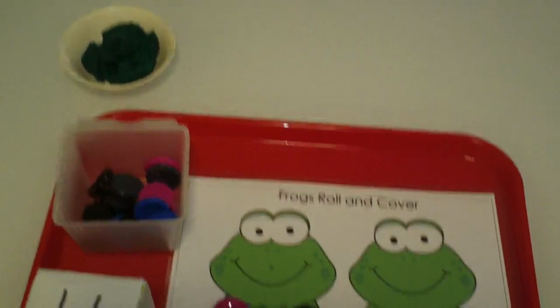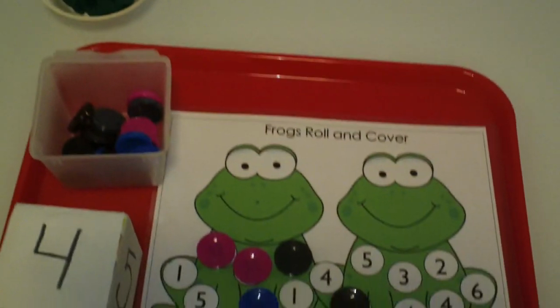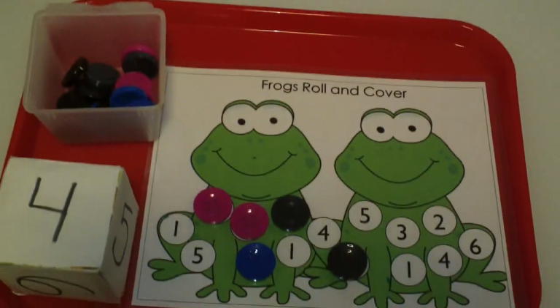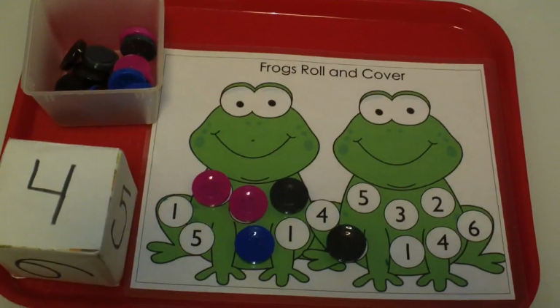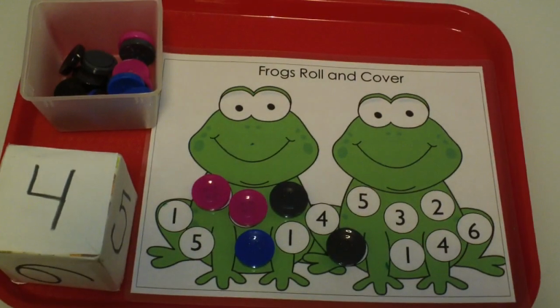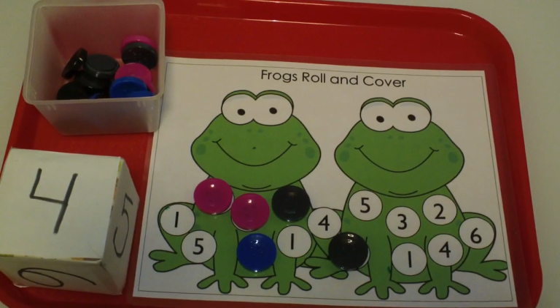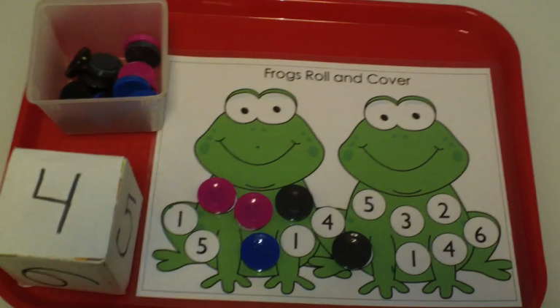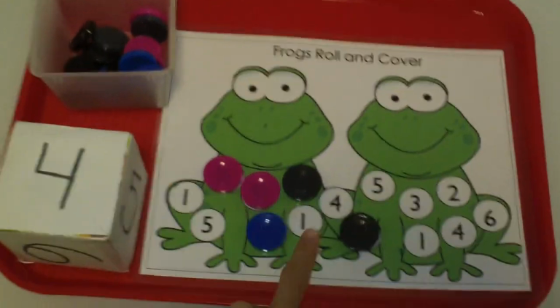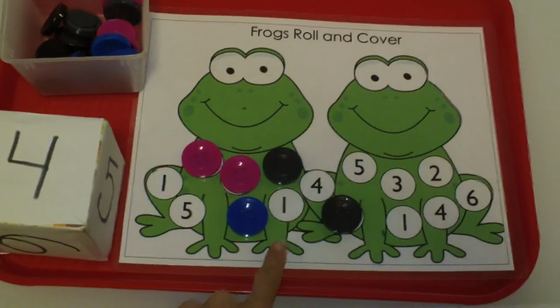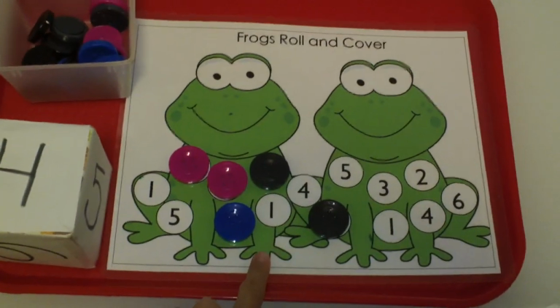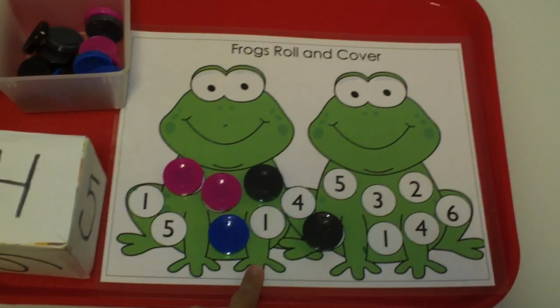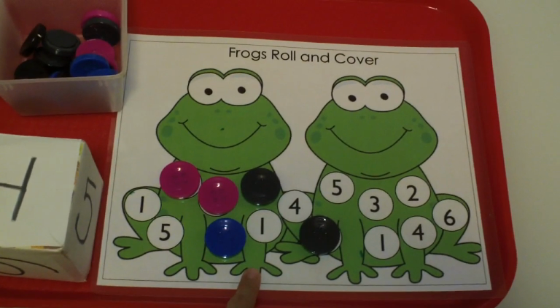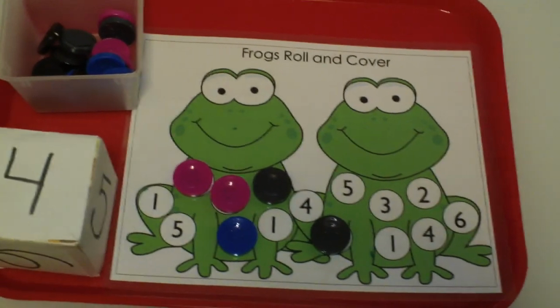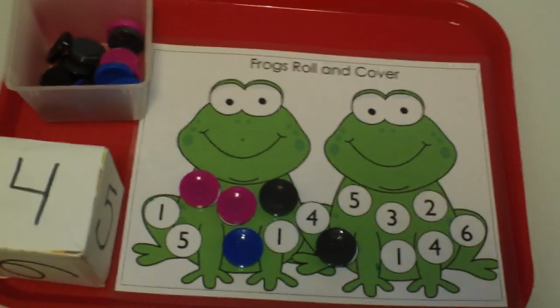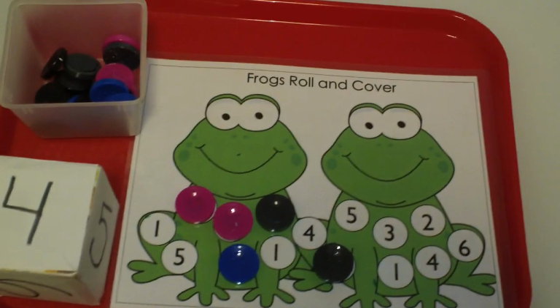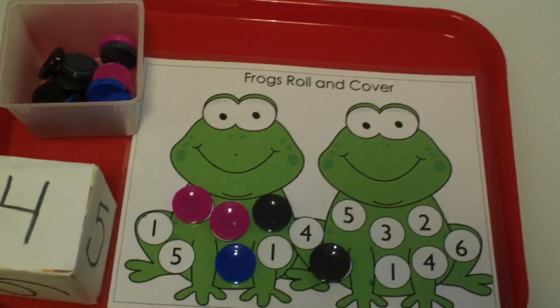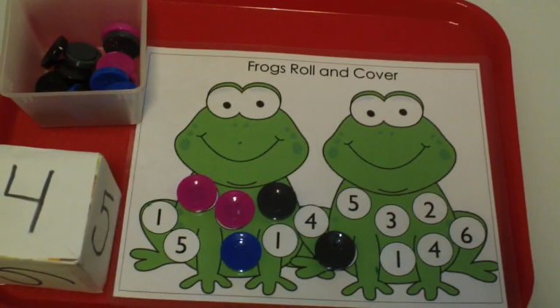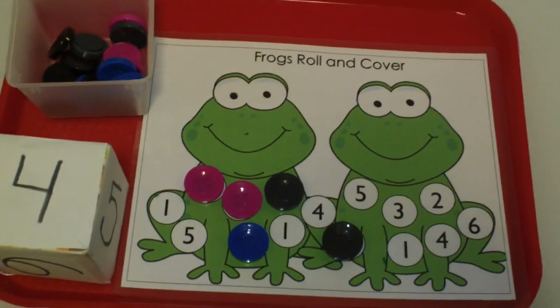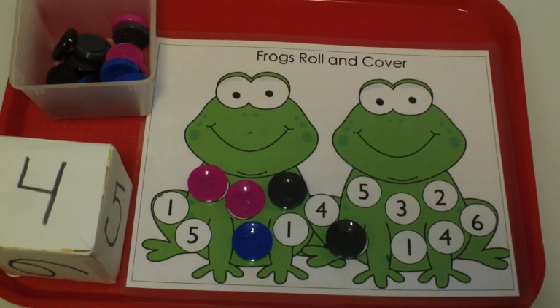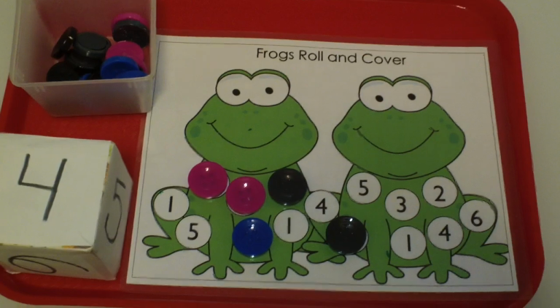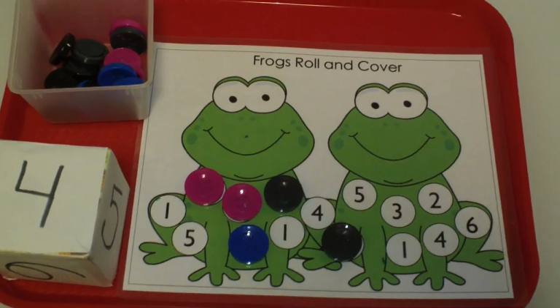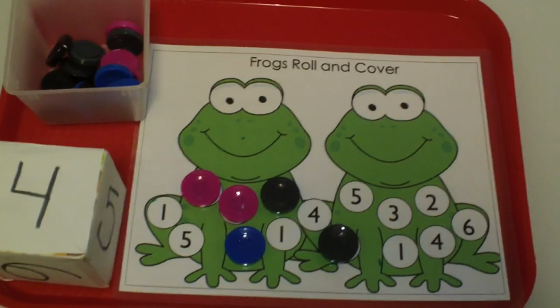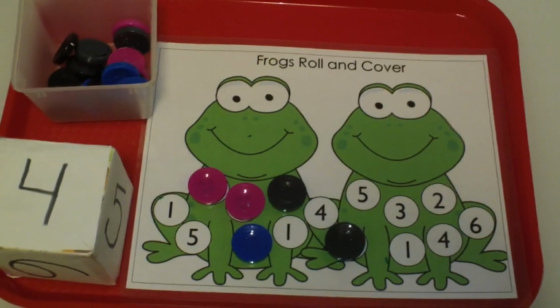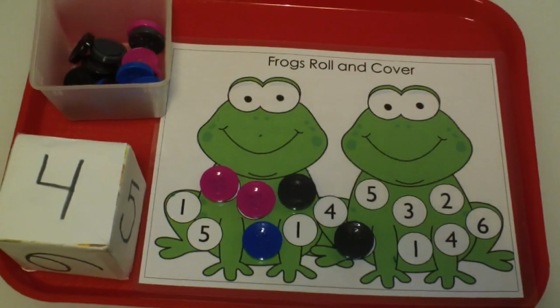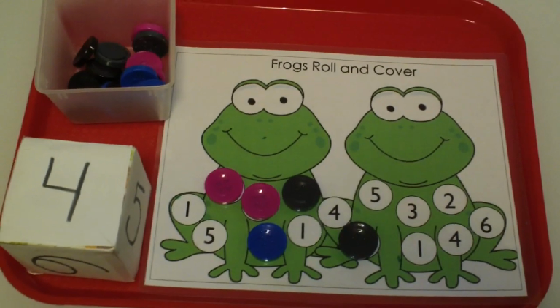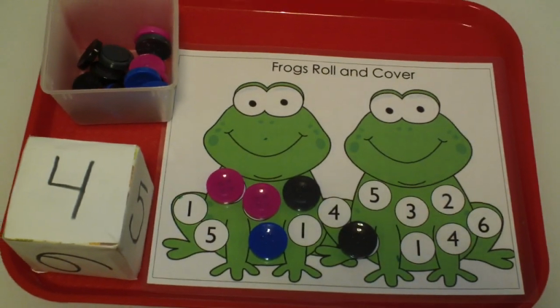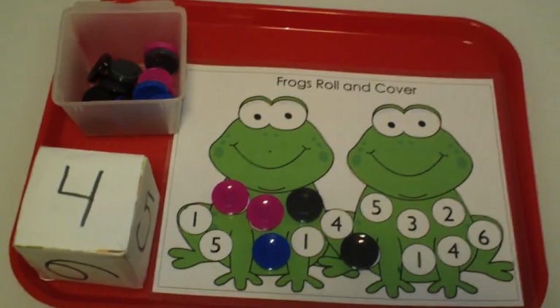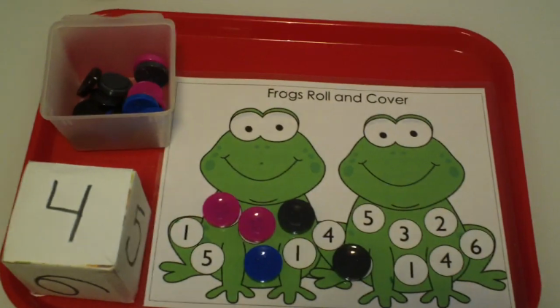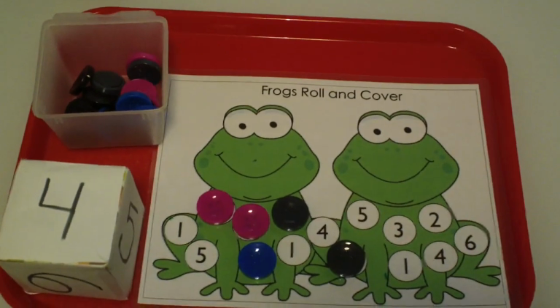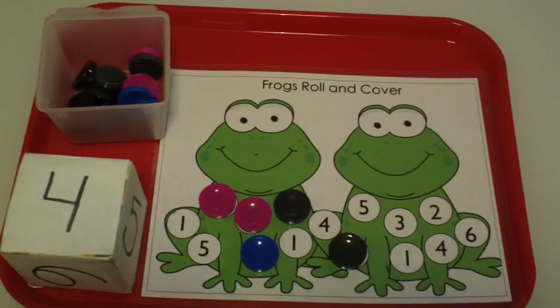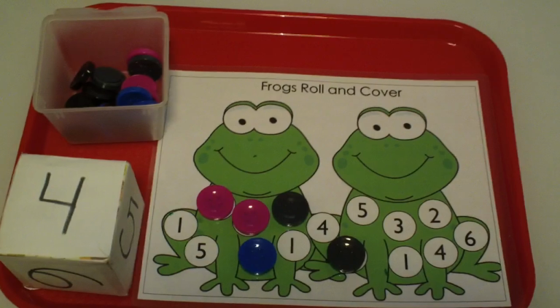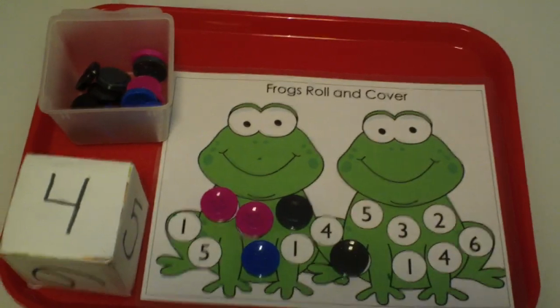Well, I hope you find this activity helpful. For this mat, you can get it for free on my blog under free printables, under the math section. Thank you very much for watching — on to the next video.